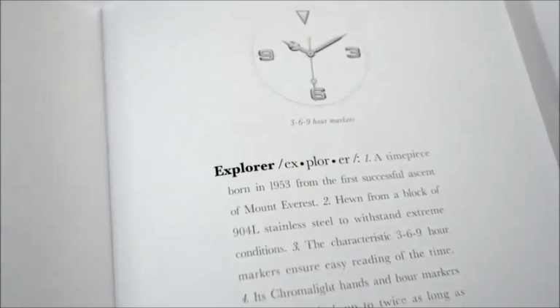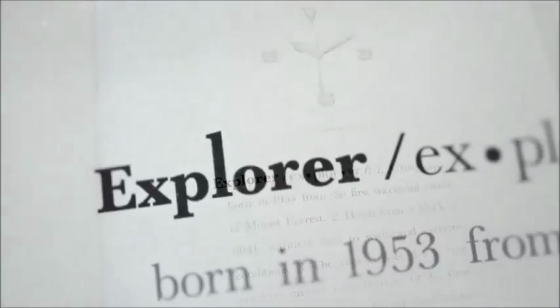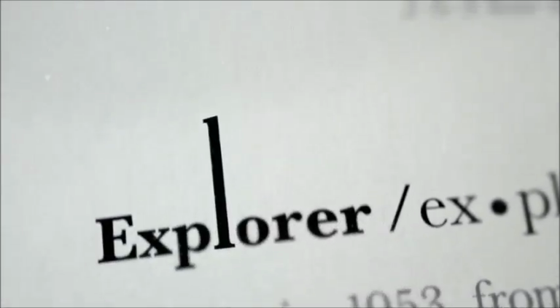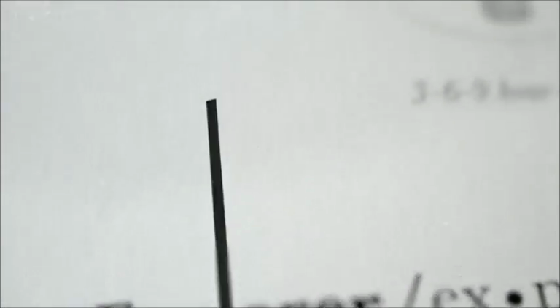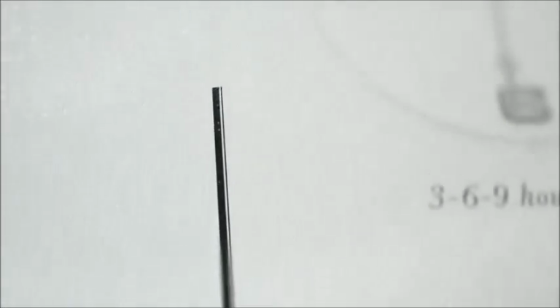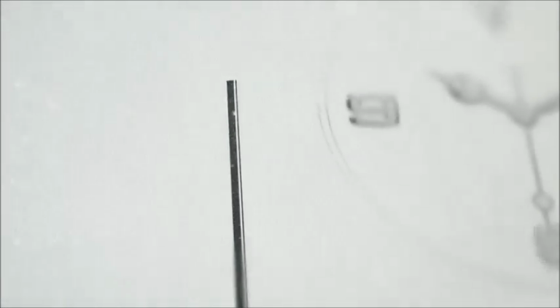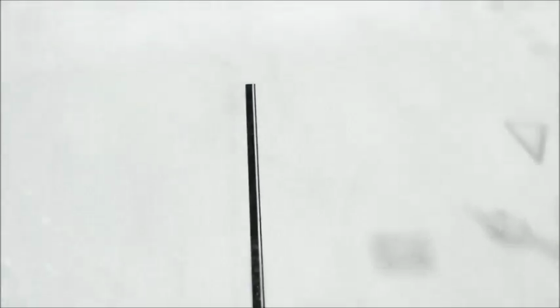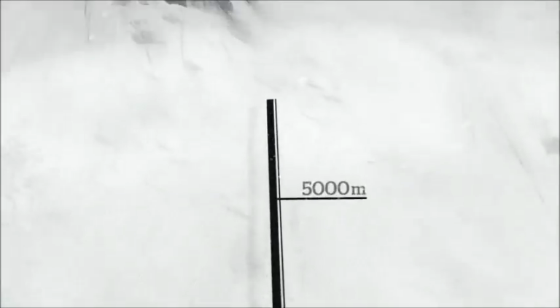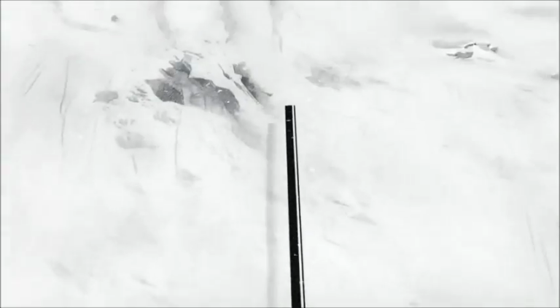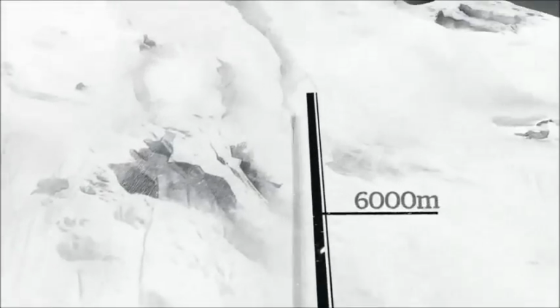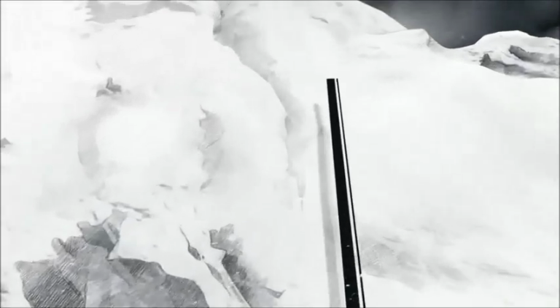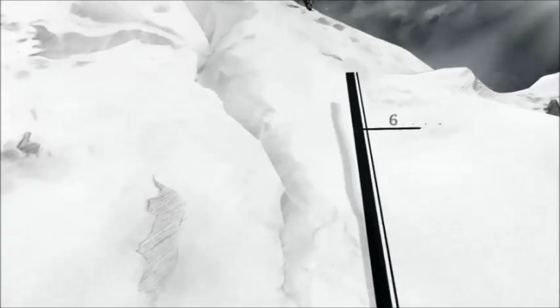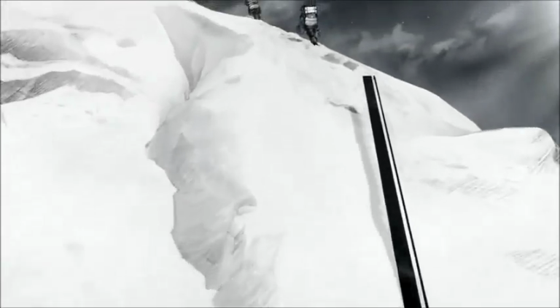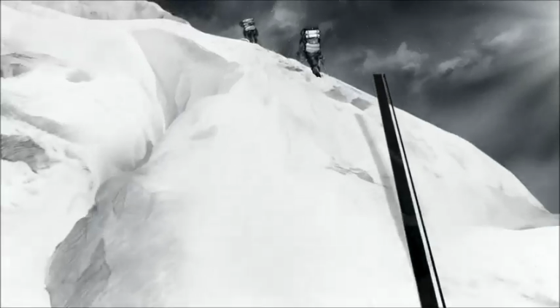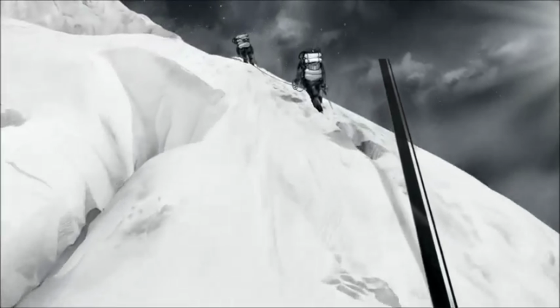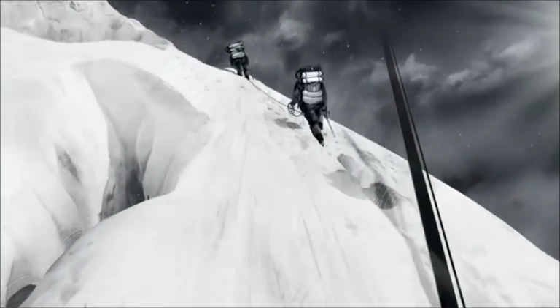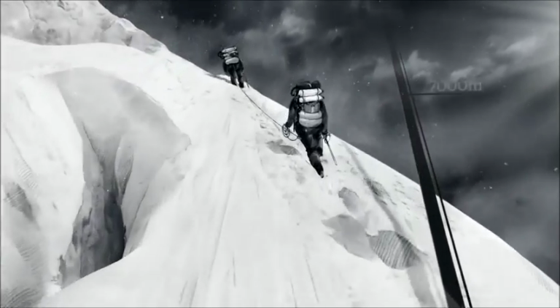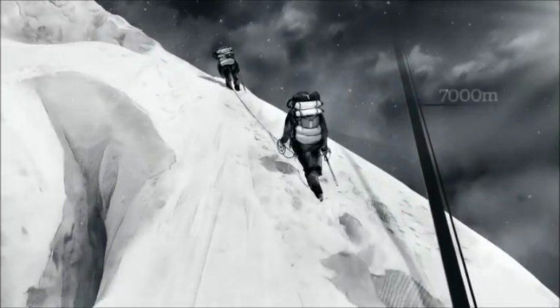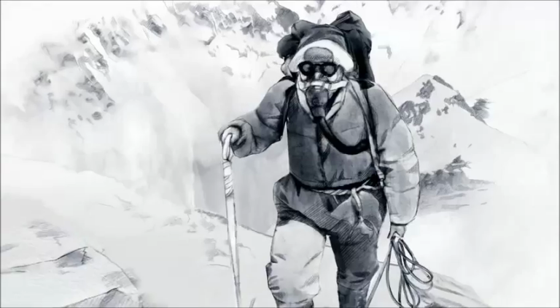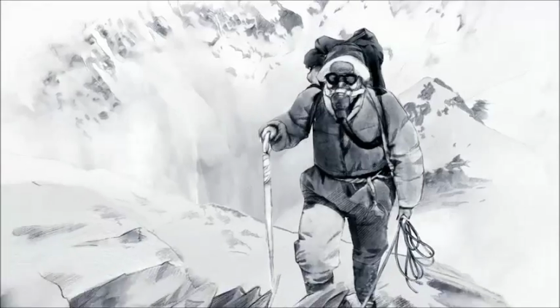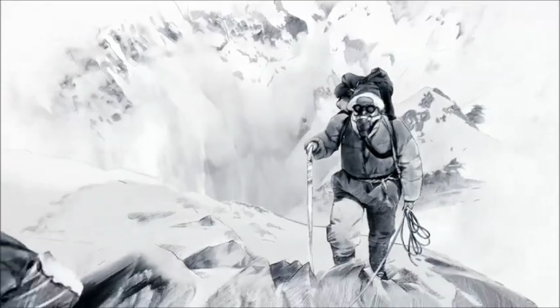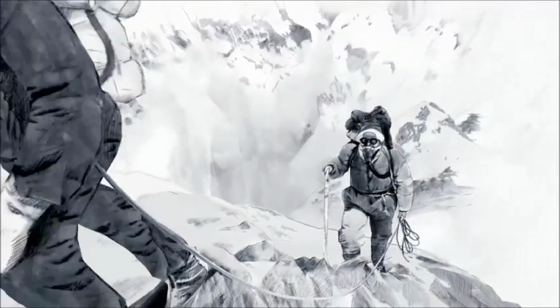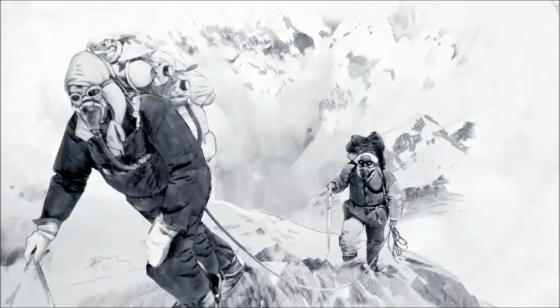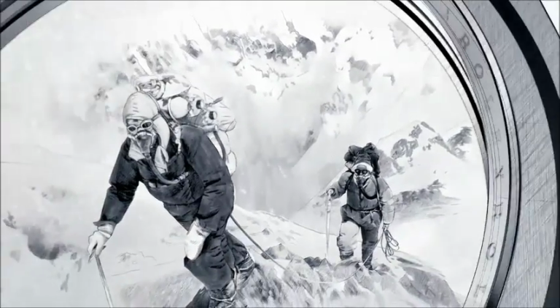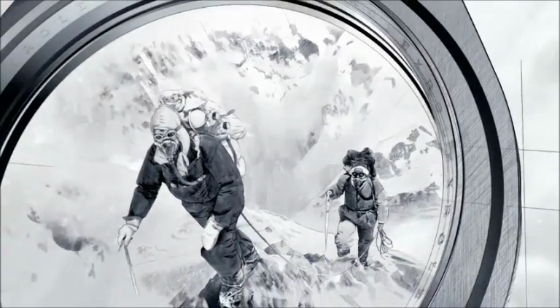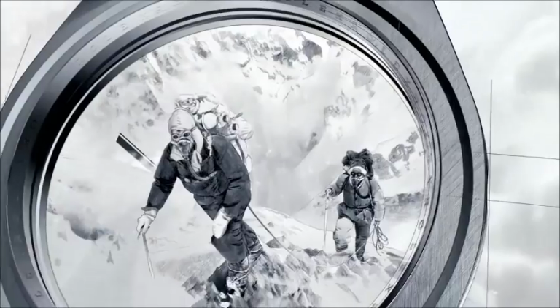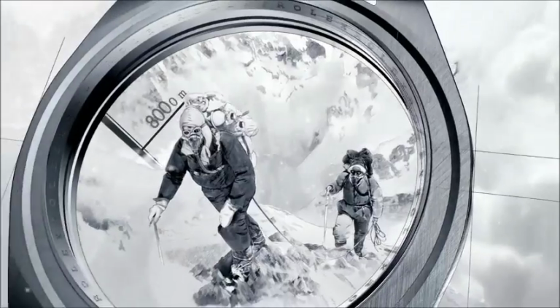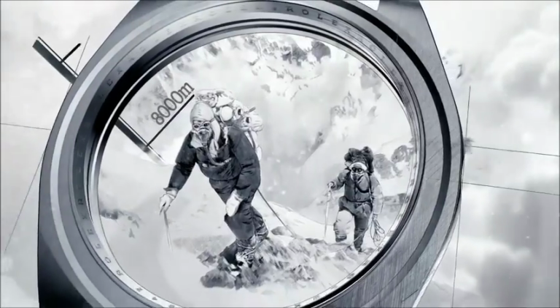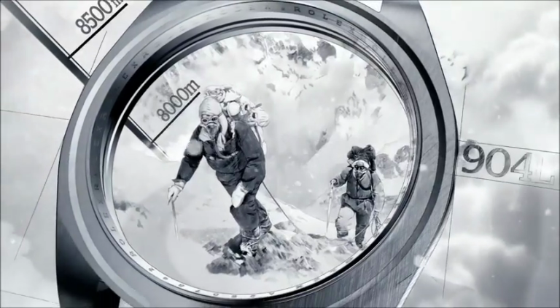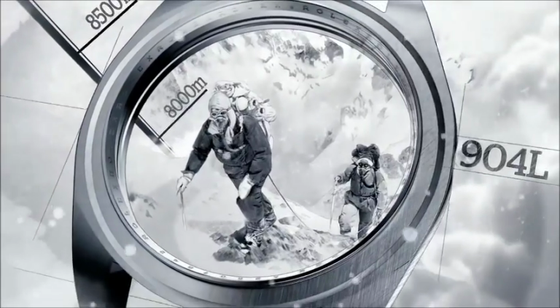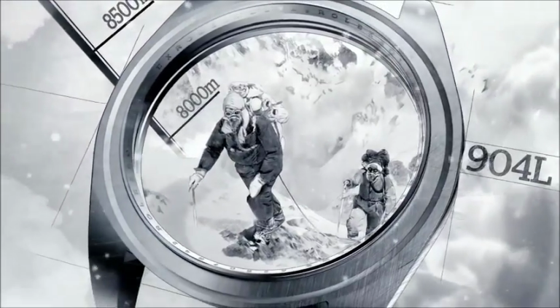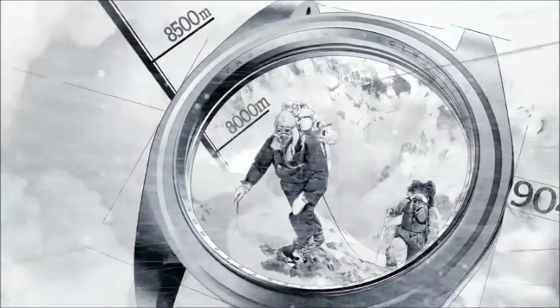Explore. A timepiece born in 1953 from the first successful ascent of Everest, hewn from a block of 904L stainless steel to withstand extreme conditions.